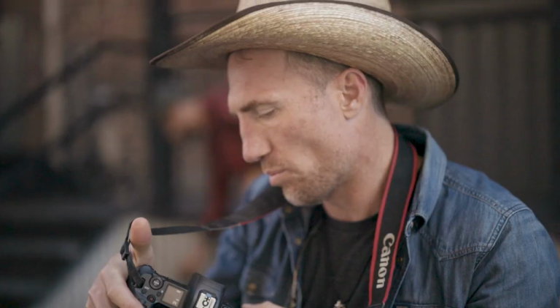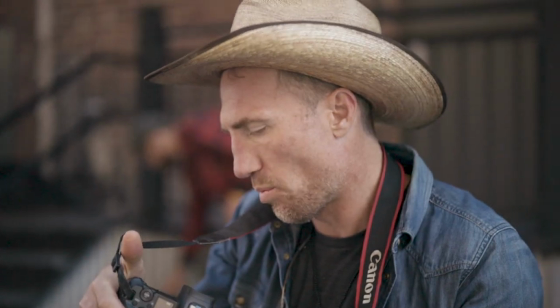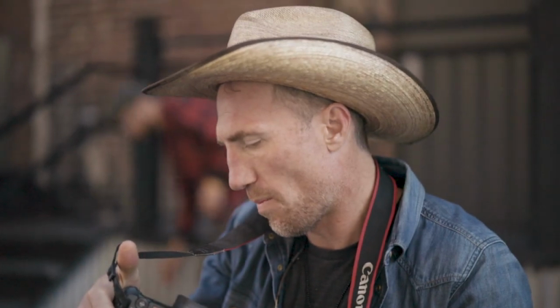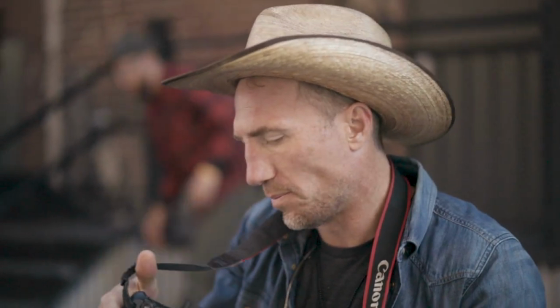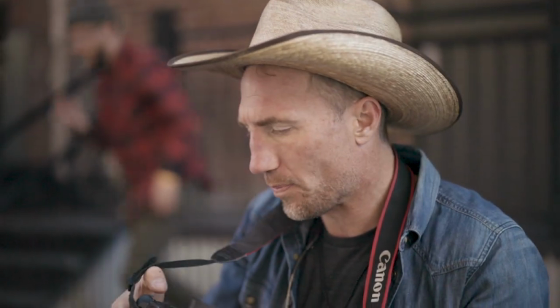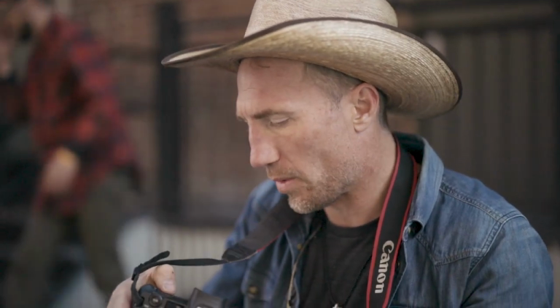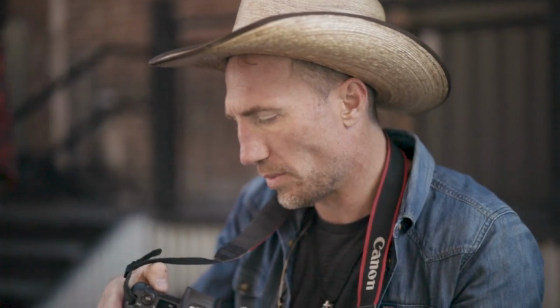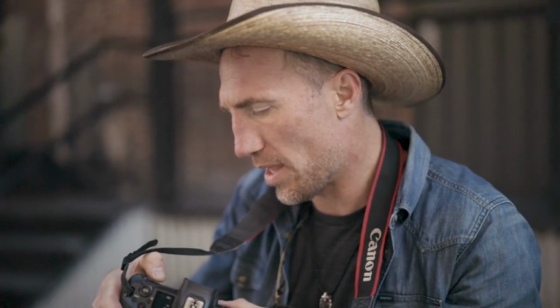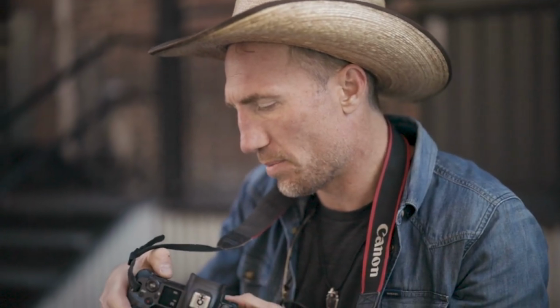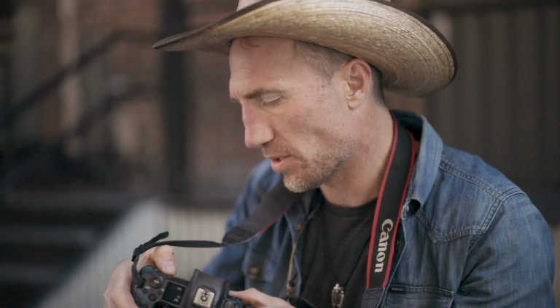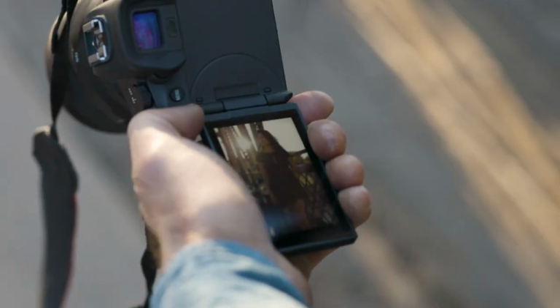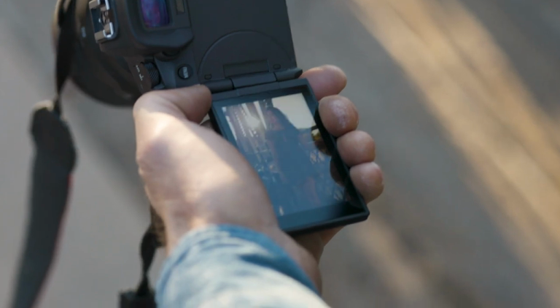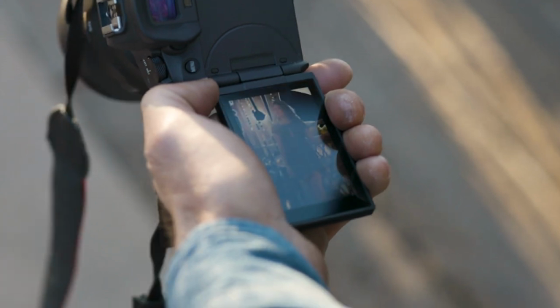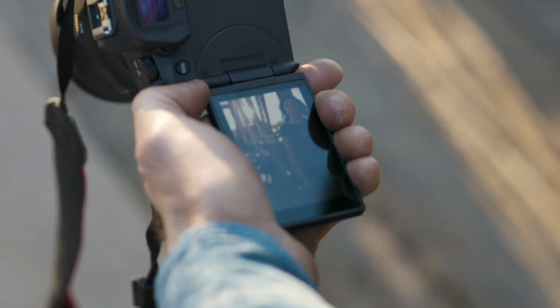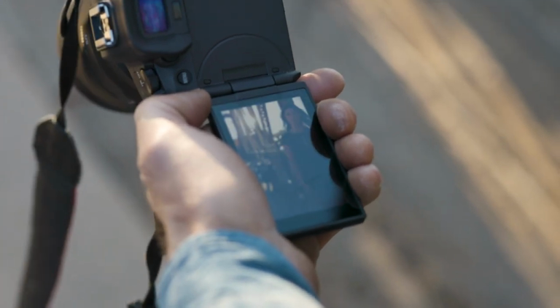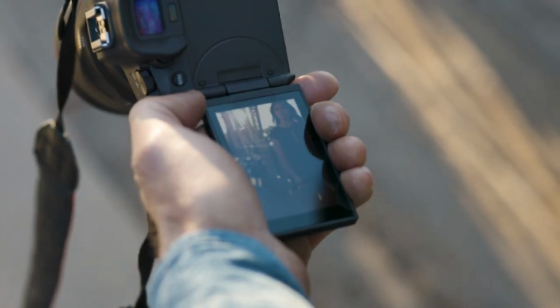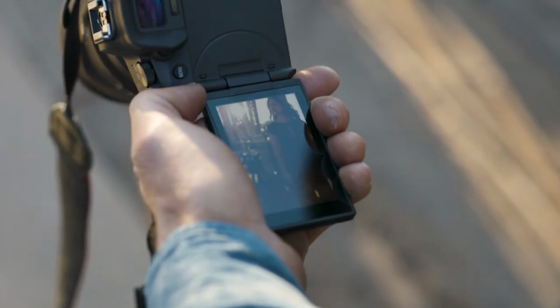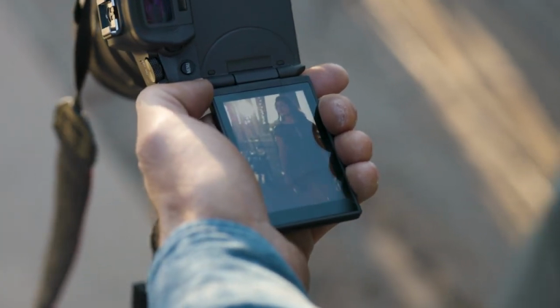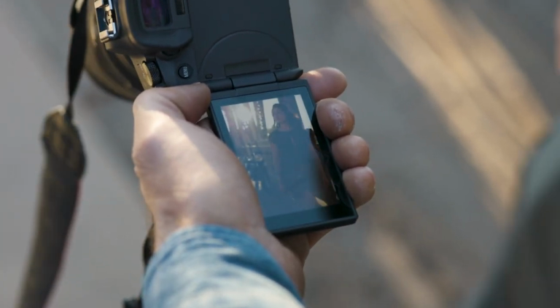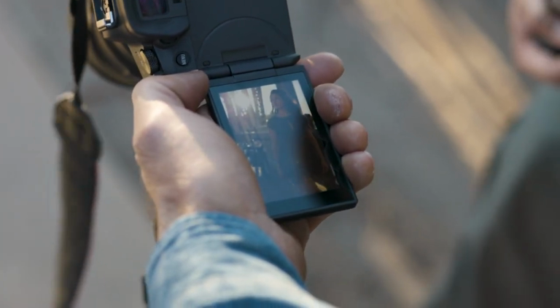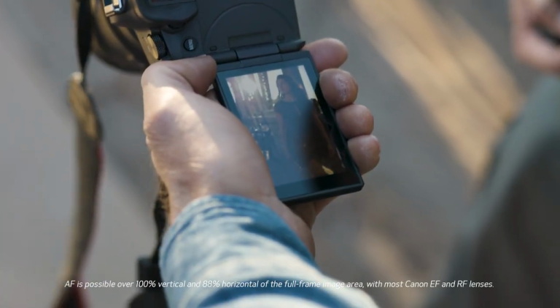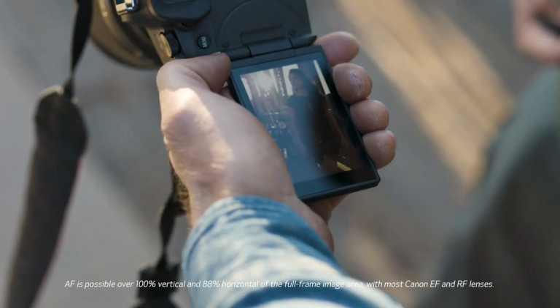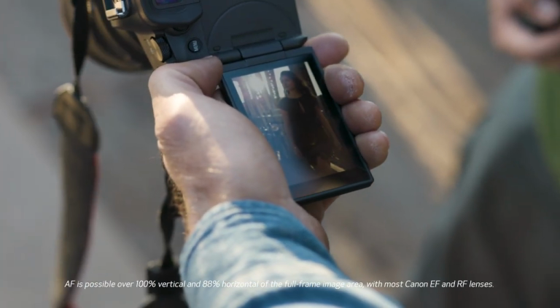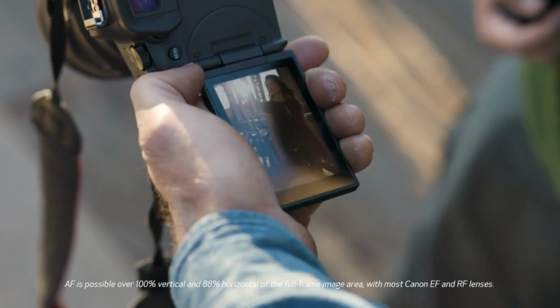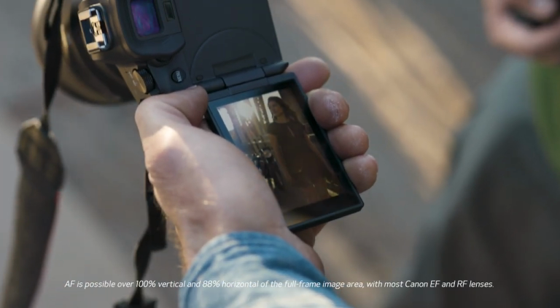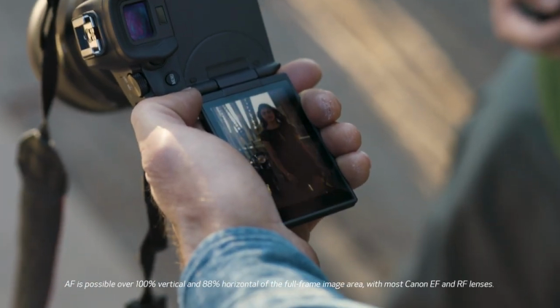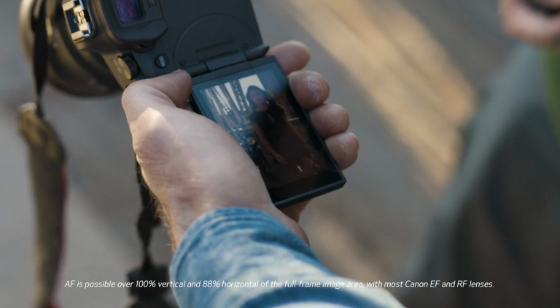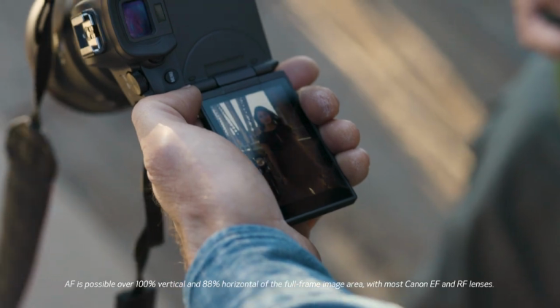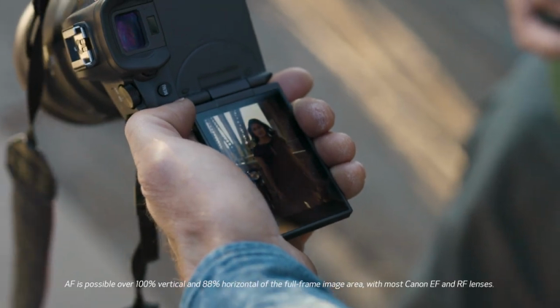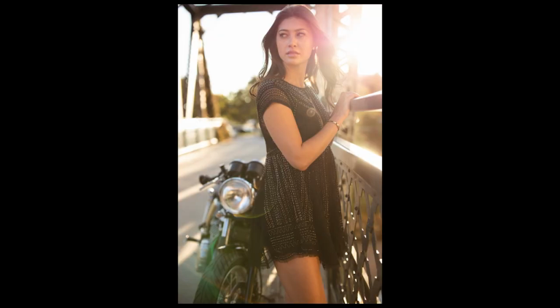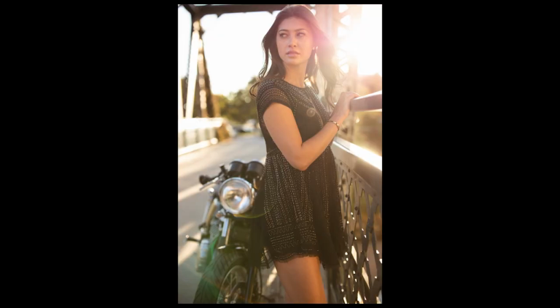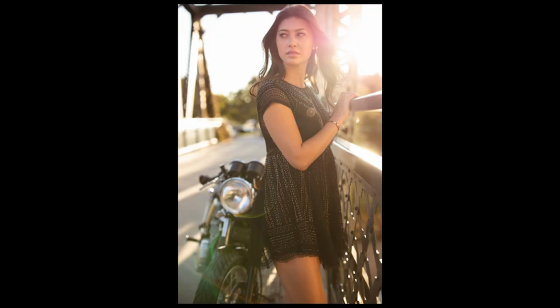What's a new evolution for all of us as photographers is the ability with this R camera to focus through almost all of the frame. It's like, this is where you want your talent, right there. It's just great.